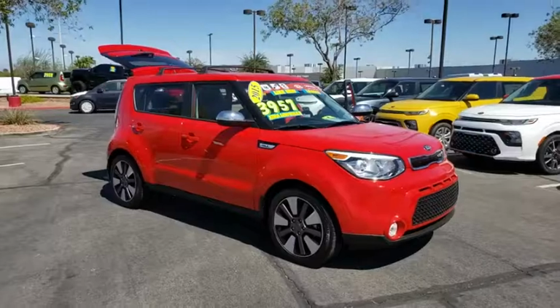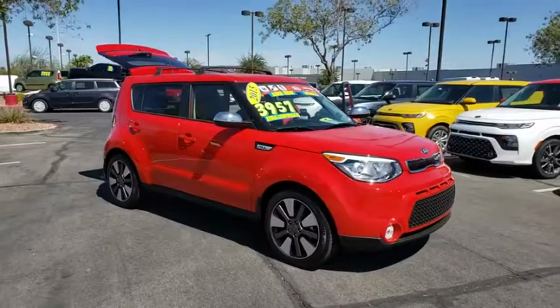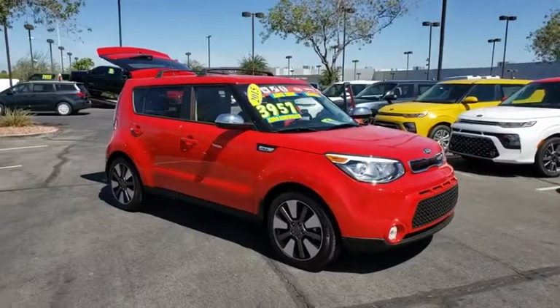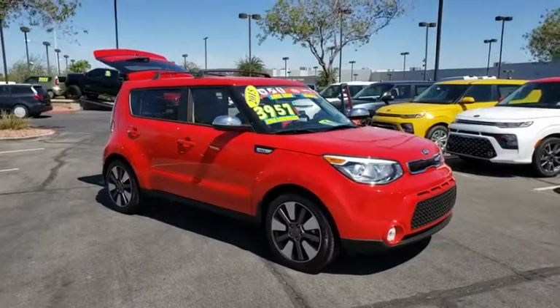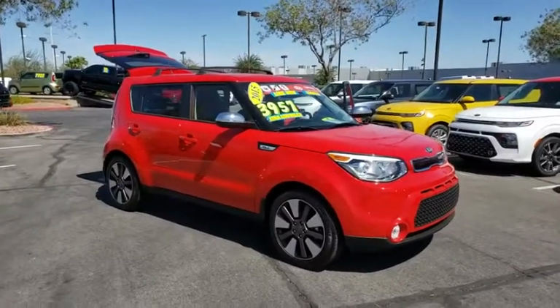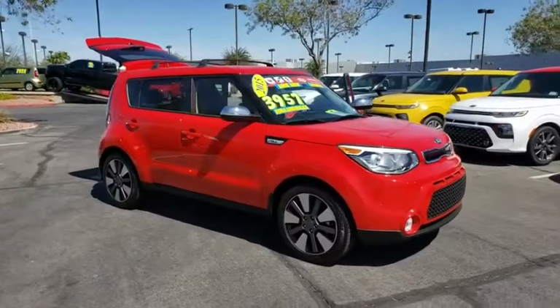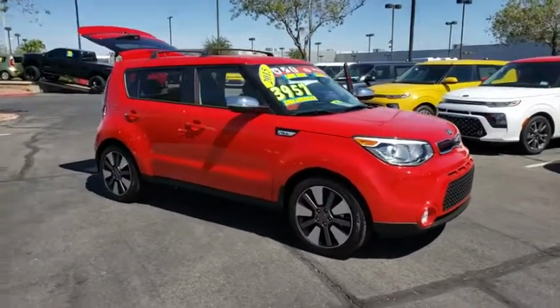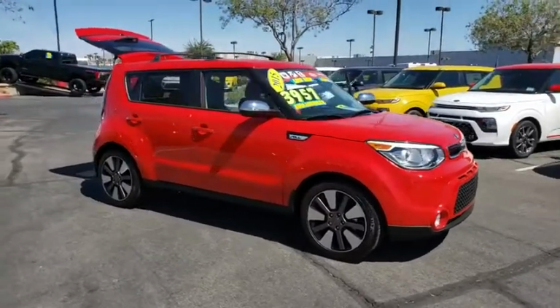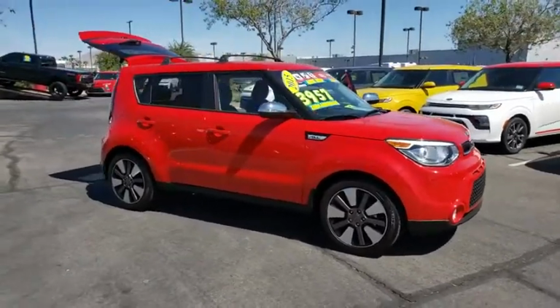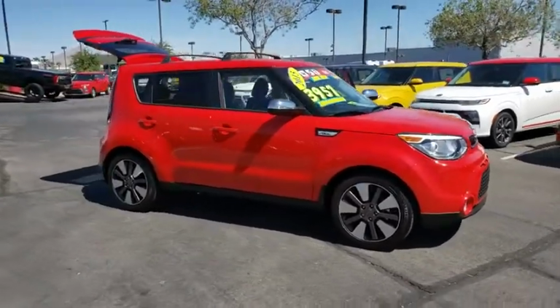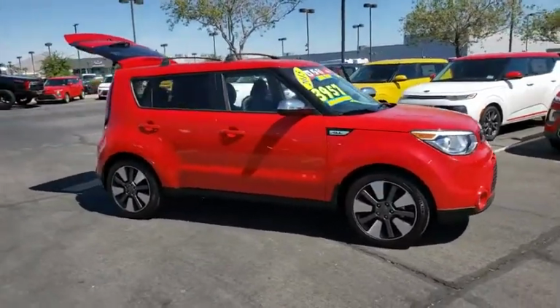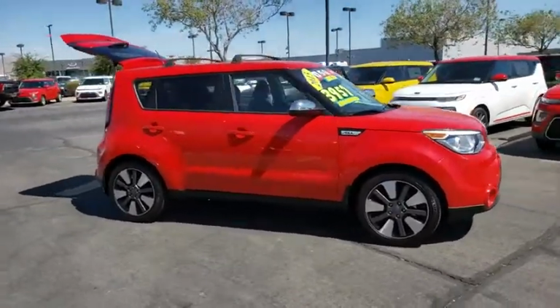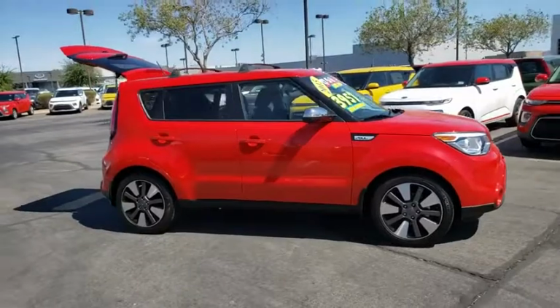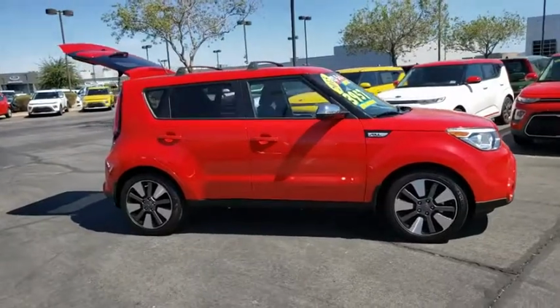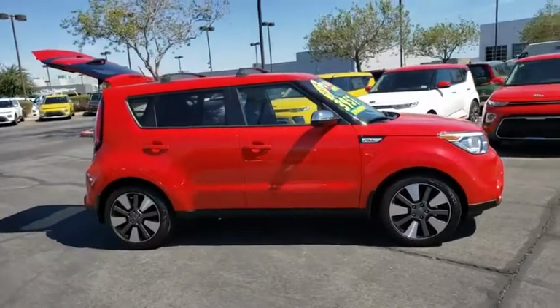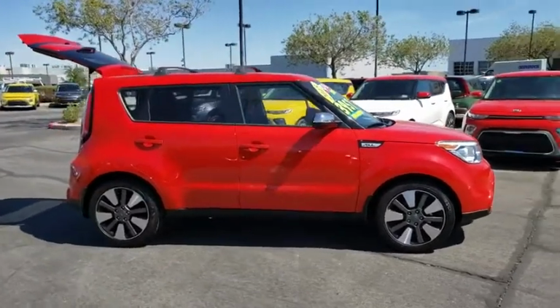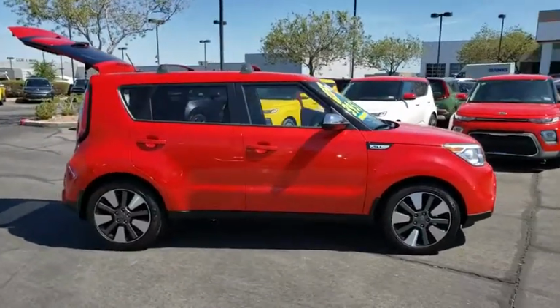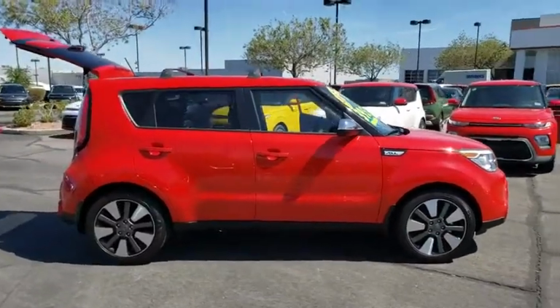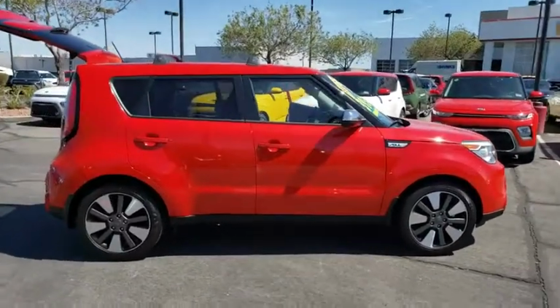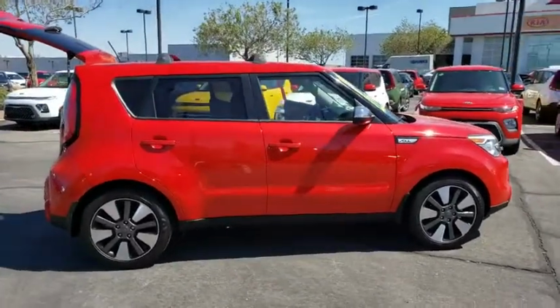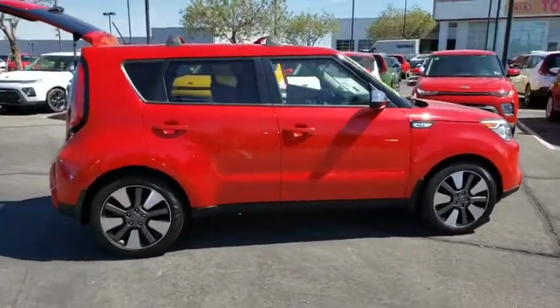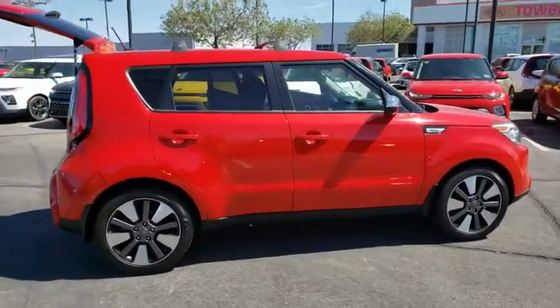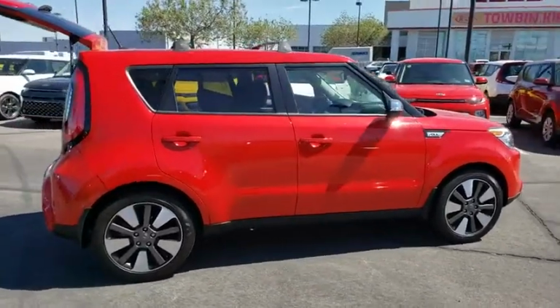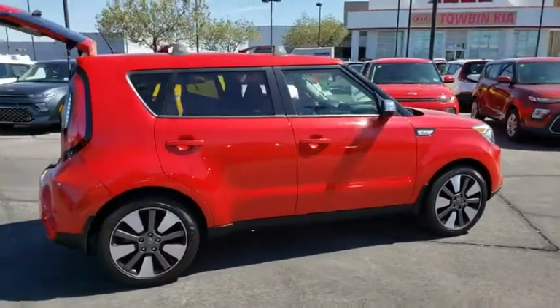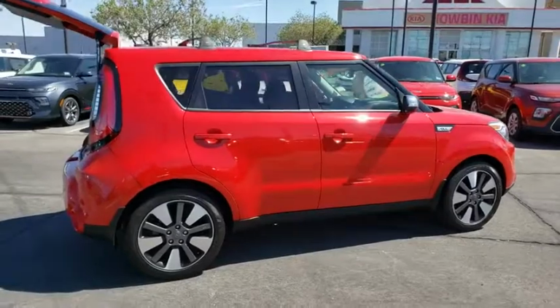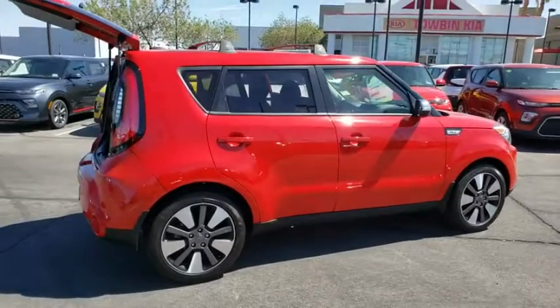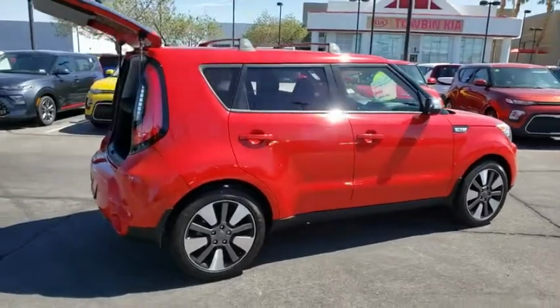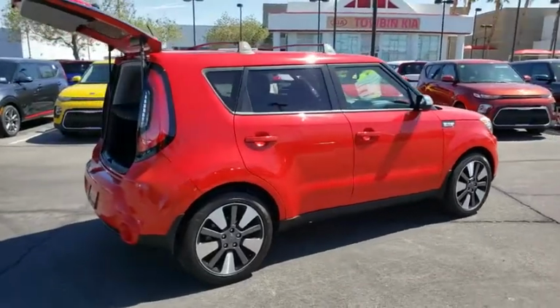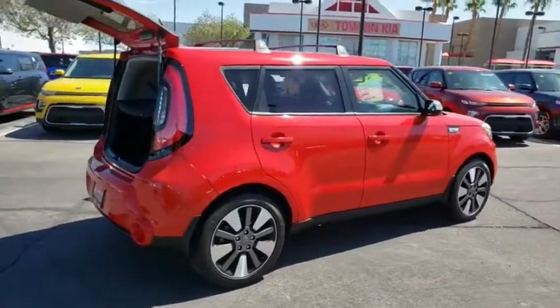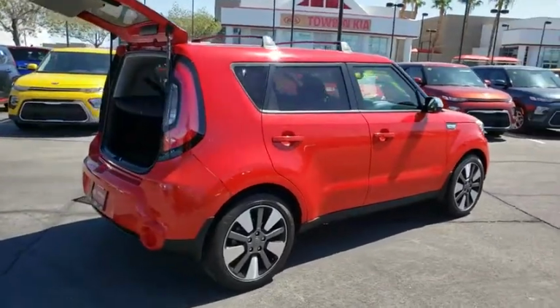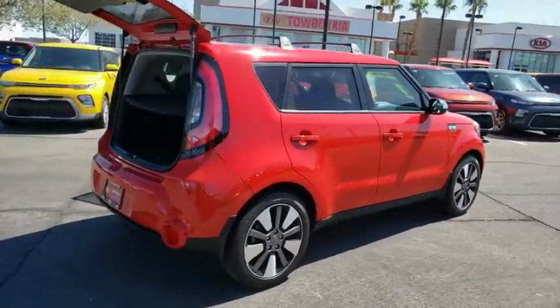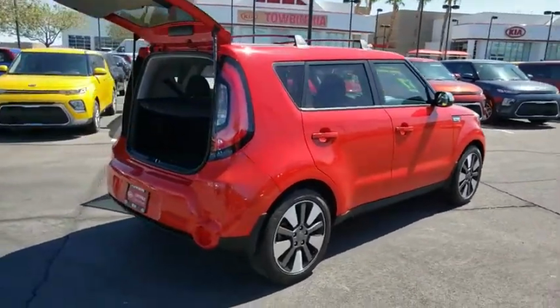Looking for the right vehicle? Check out the 2015 Kia Soul. The Soul is quick and ready with its innovative, catchy style, a sharp, roomy, and well-fitted cabin, and a comprehensive list of safety and fun features.